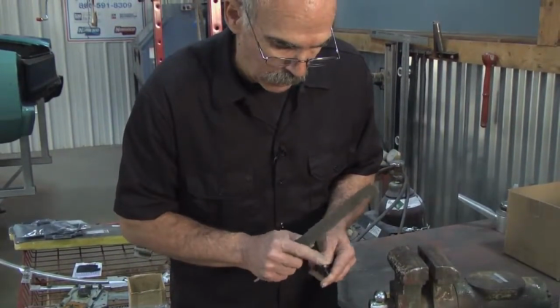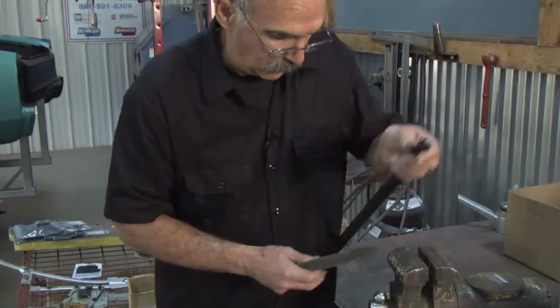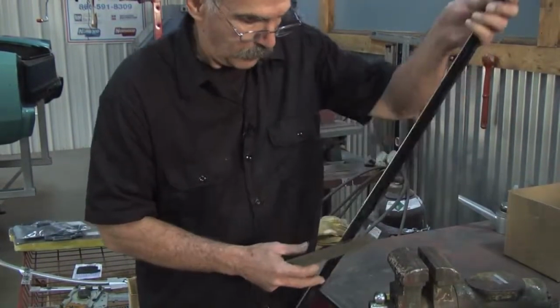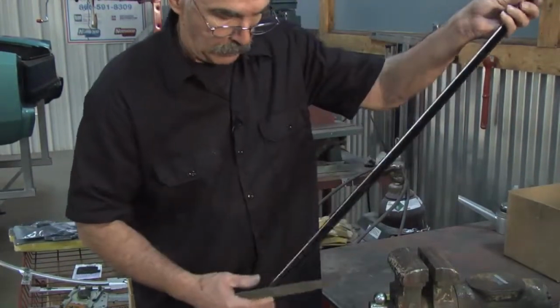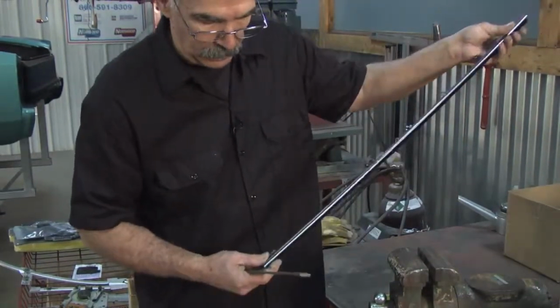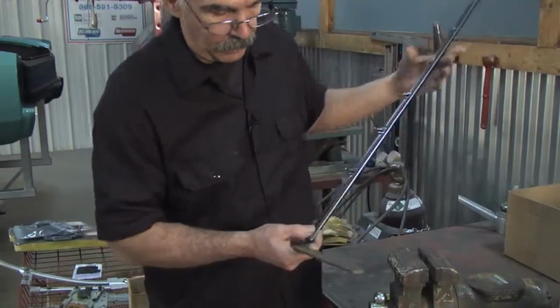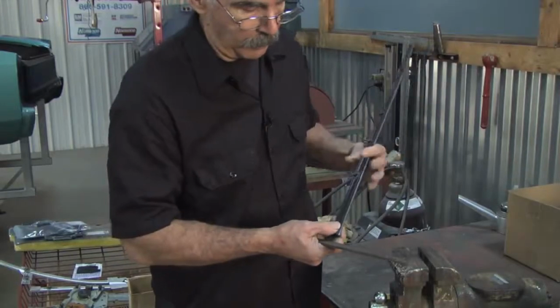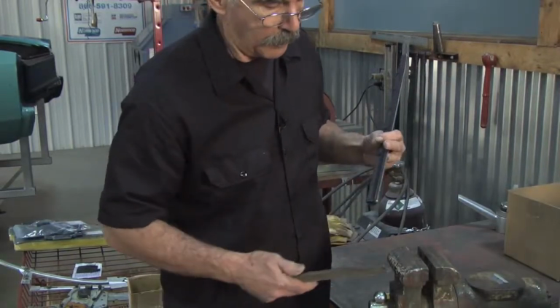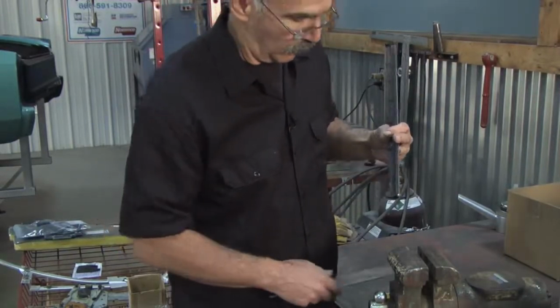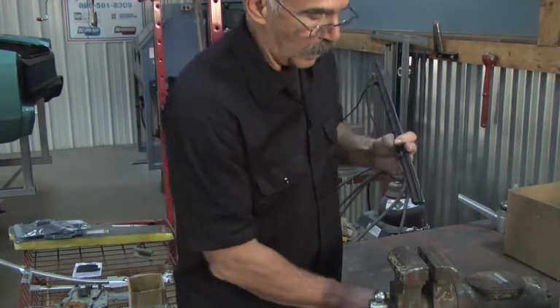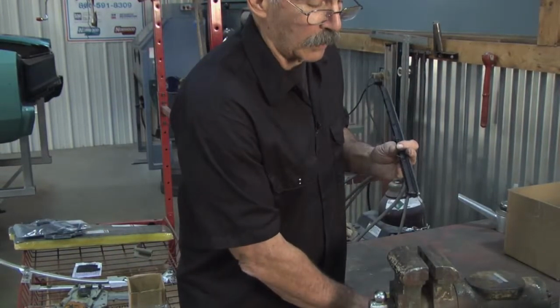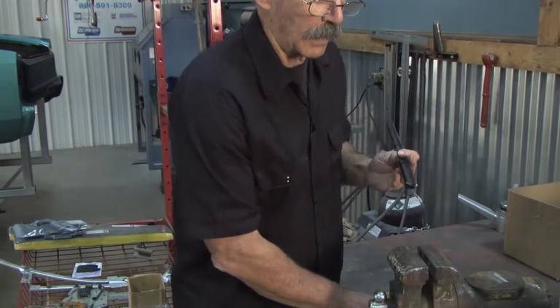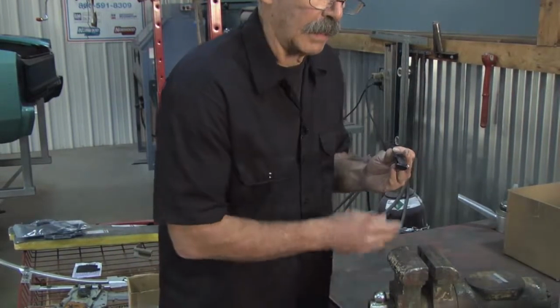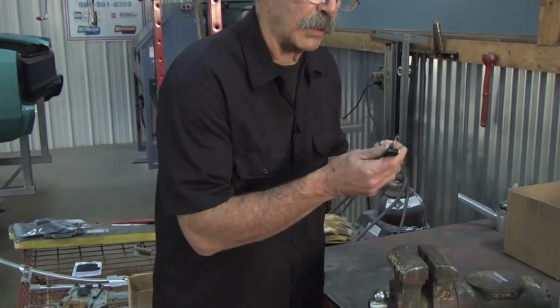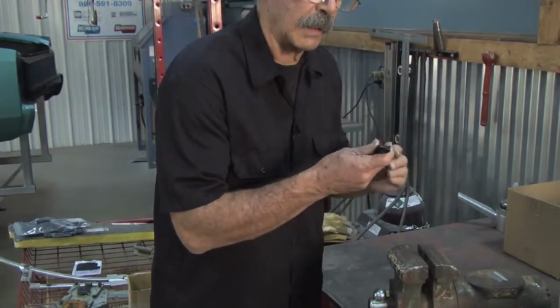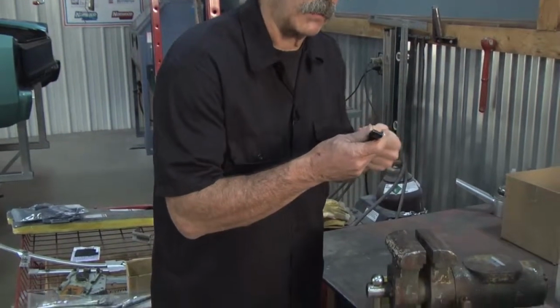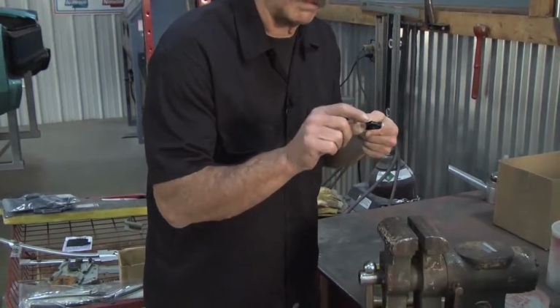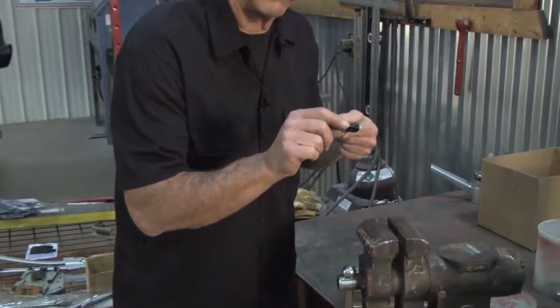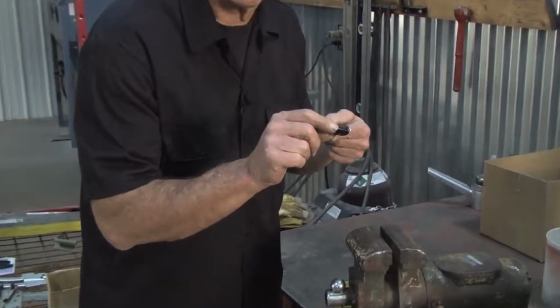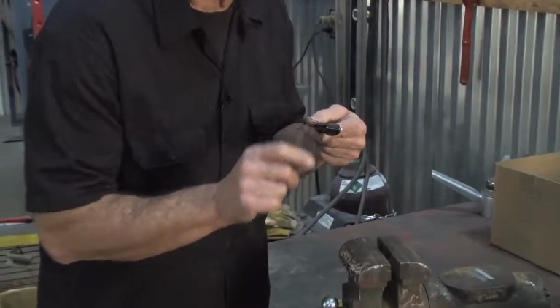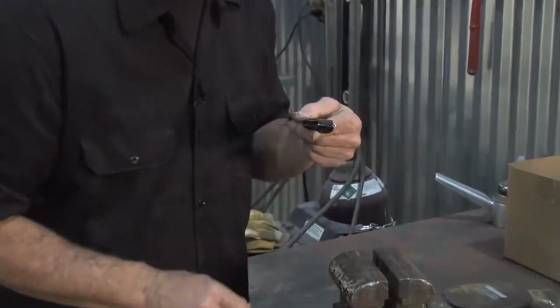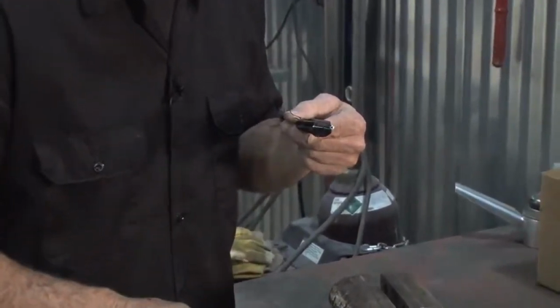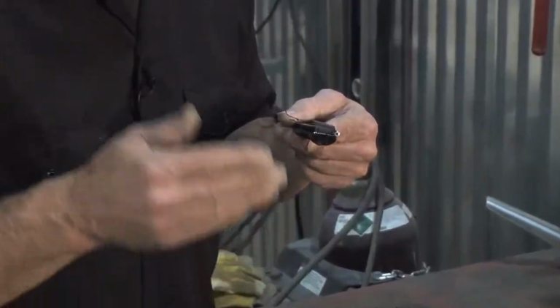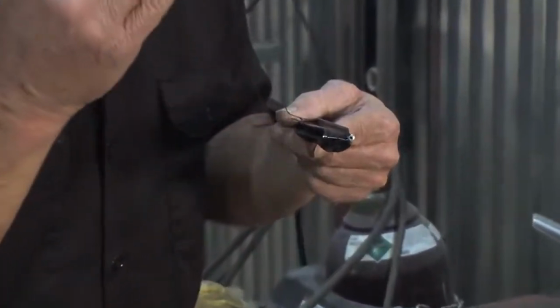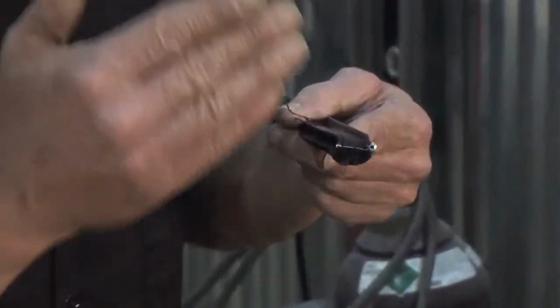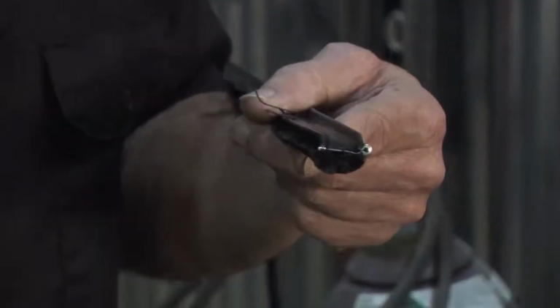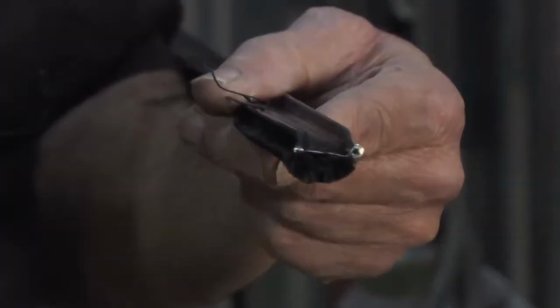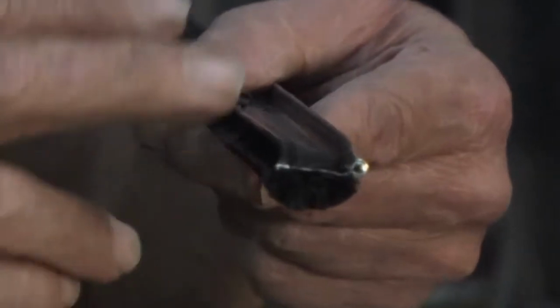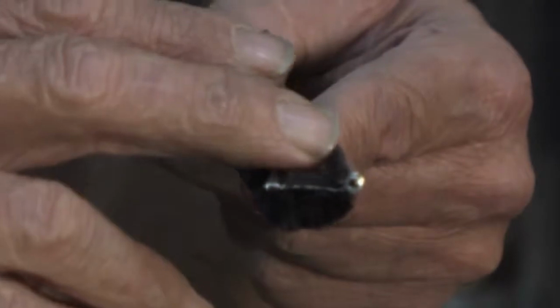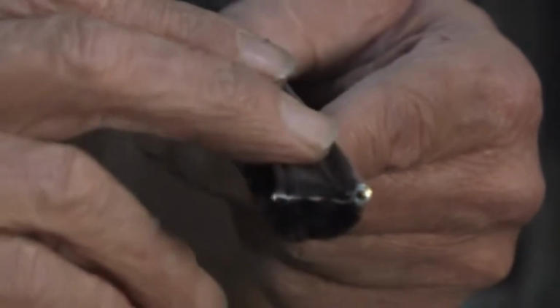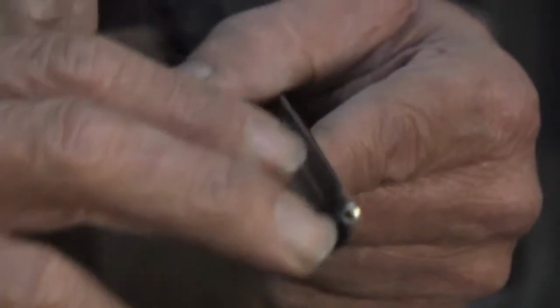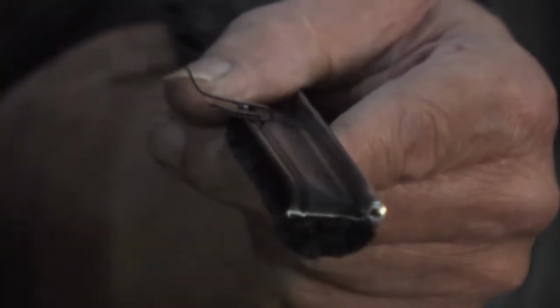That's good. Now on this end here, you can see — if I show you the end — can you see it bent down right there? You see when it sheared off, it distorted this a little bit.